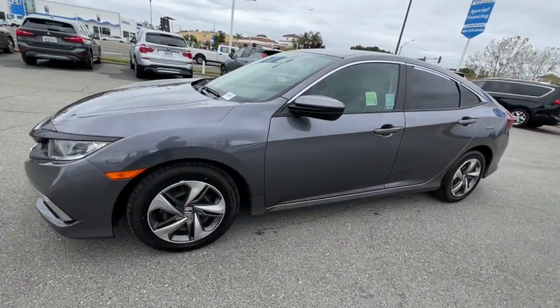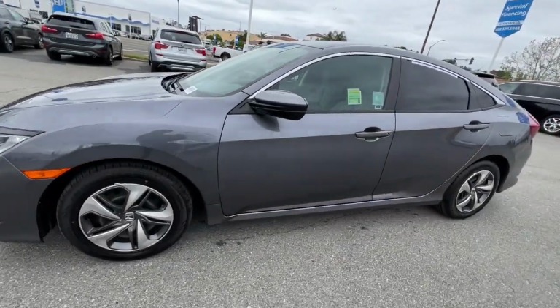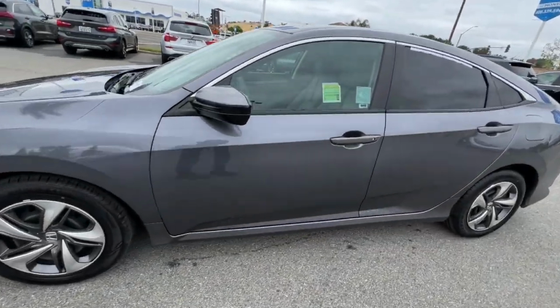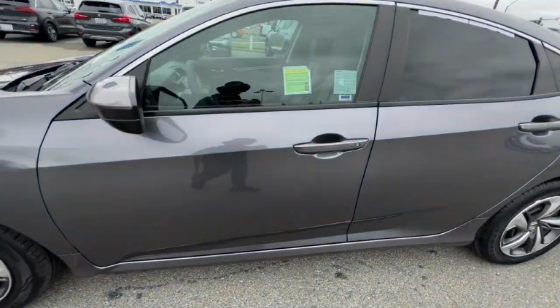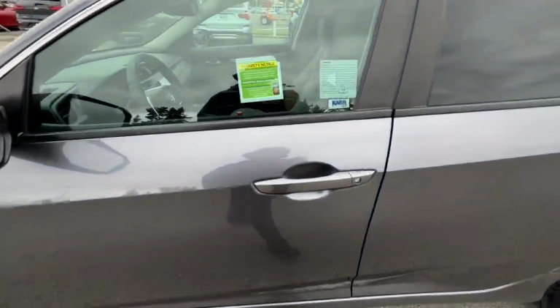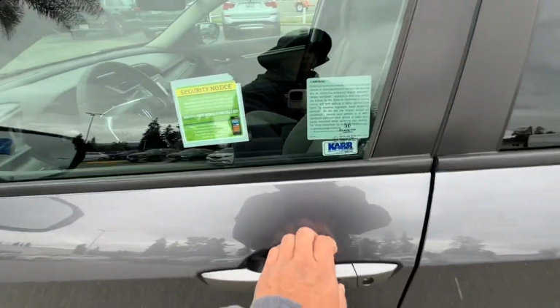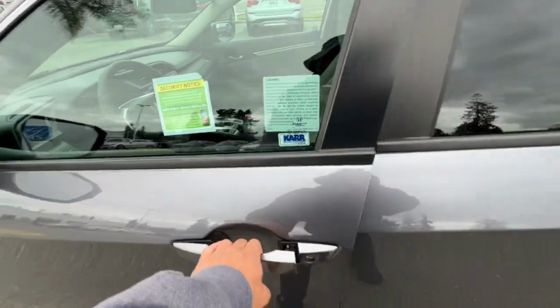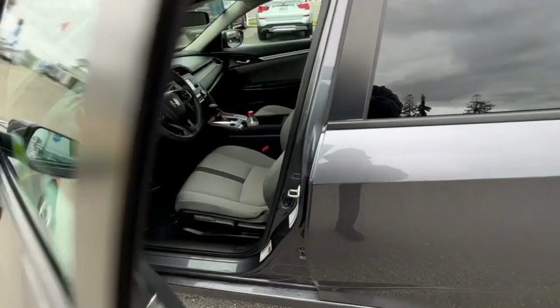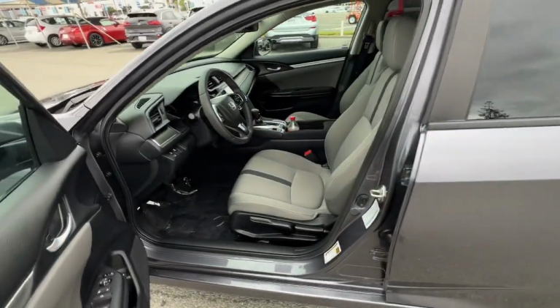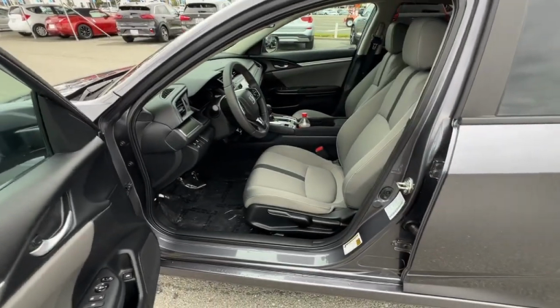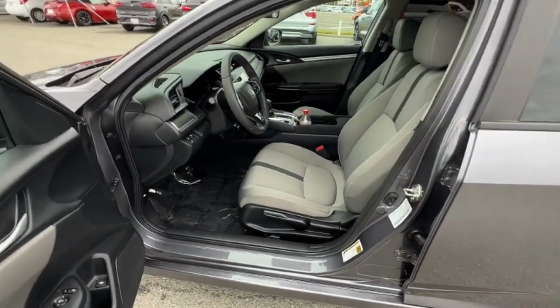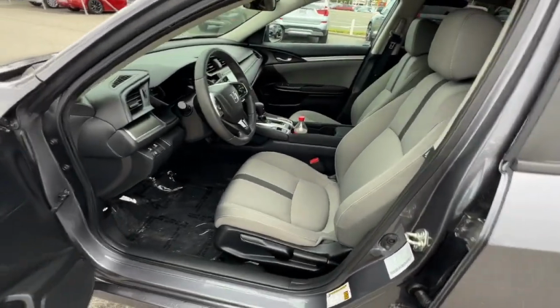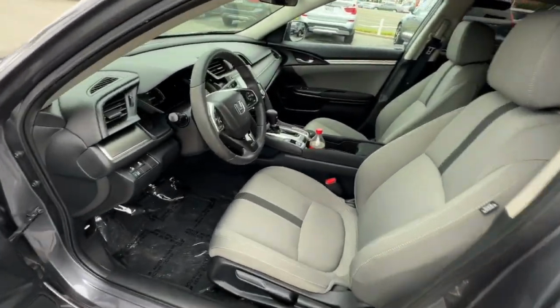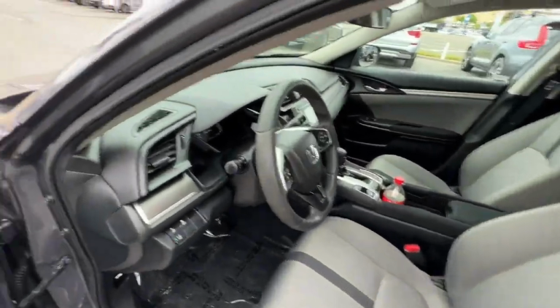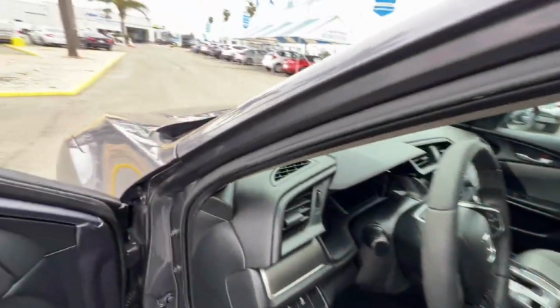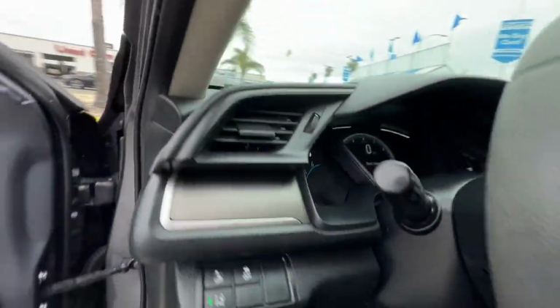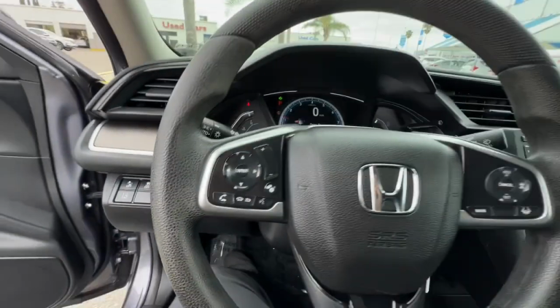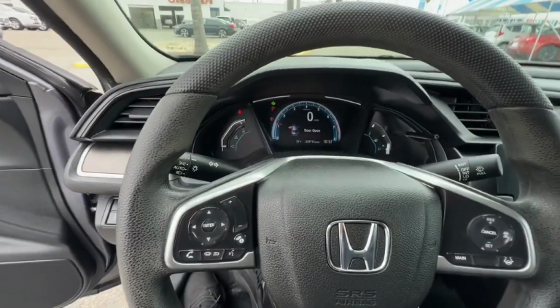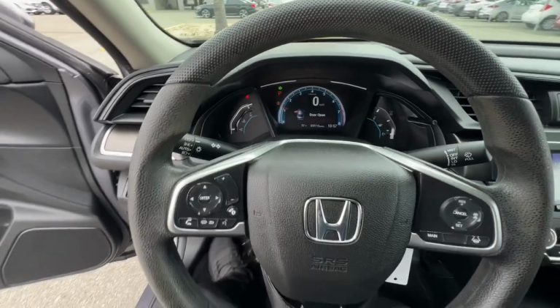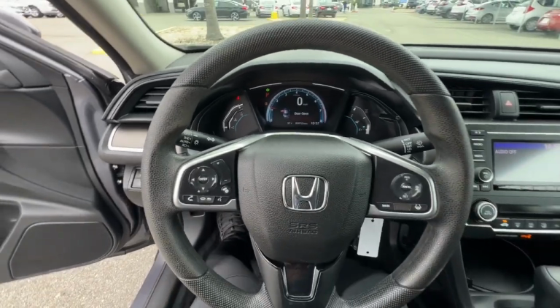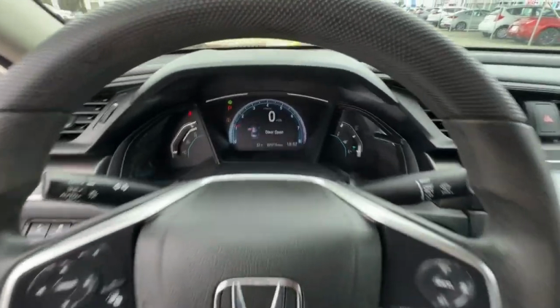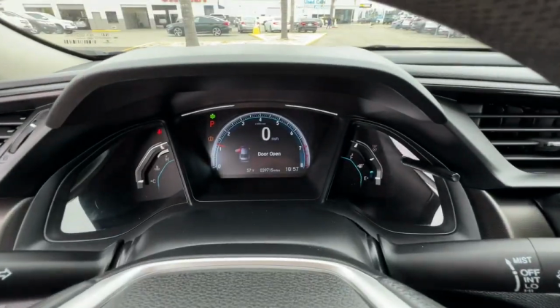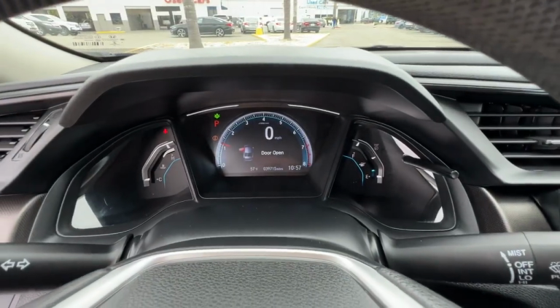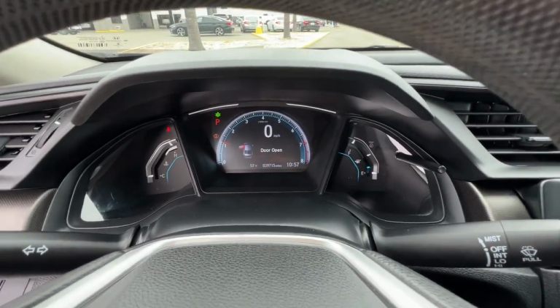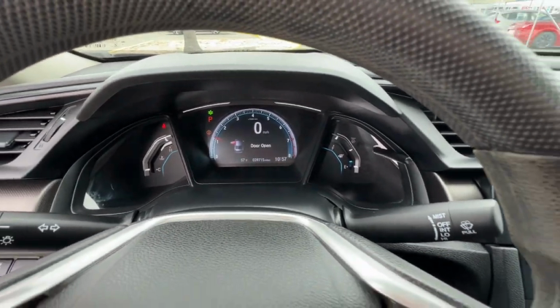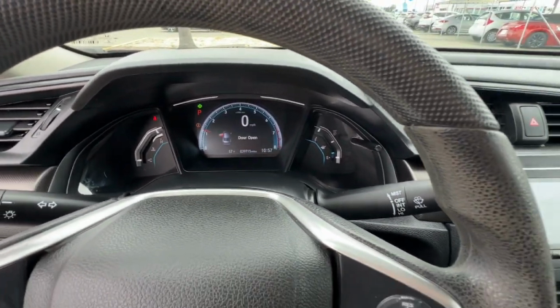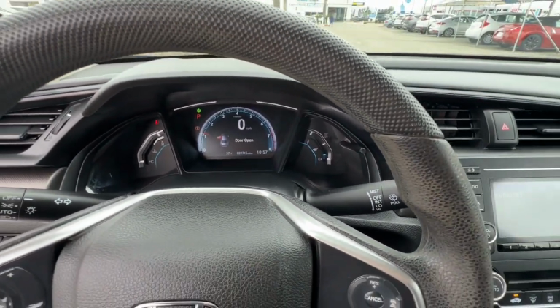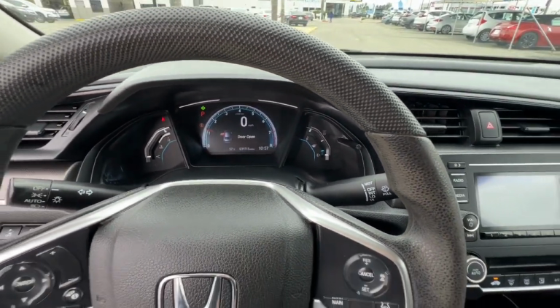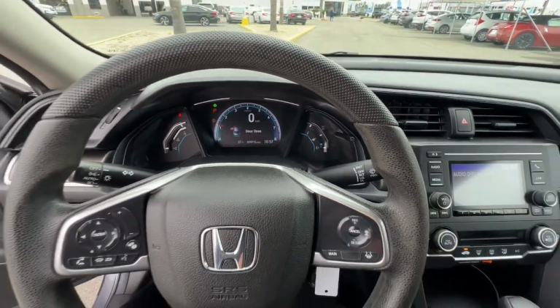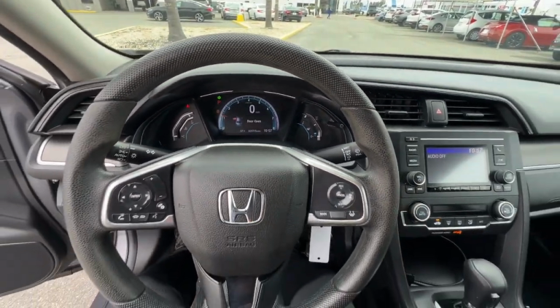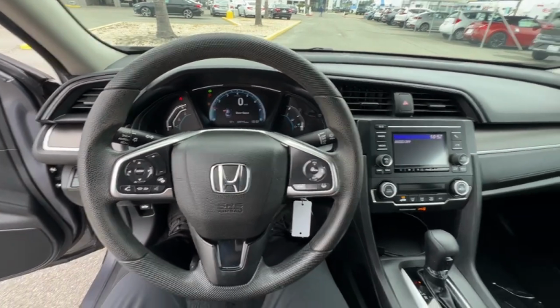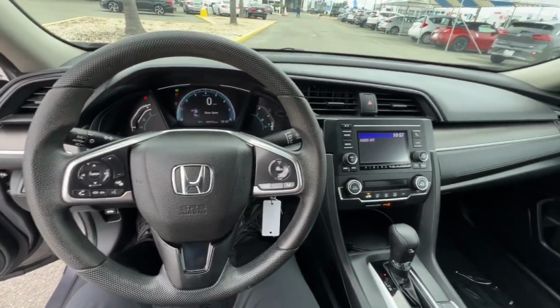Keyless entry, premium sound system, lane keeping assist, tire pressure monitoring system, Bluetooth connection, stability control, traction control, intermittent wipers, floor mats, passenger vanity mirror.